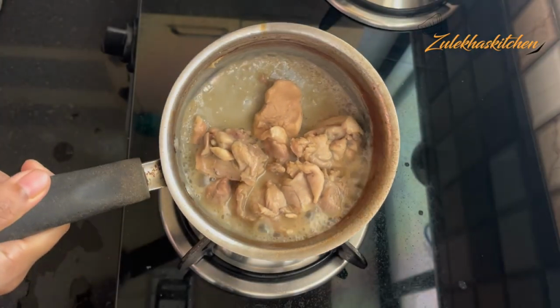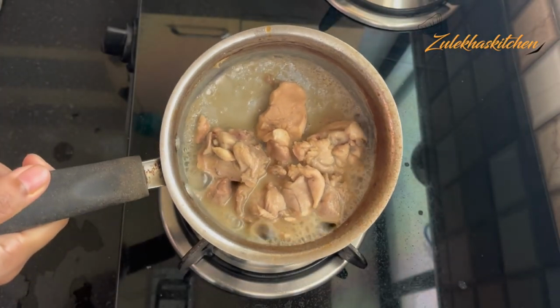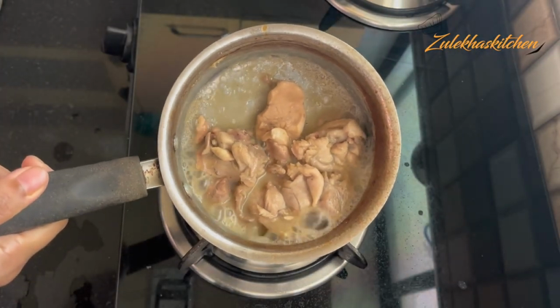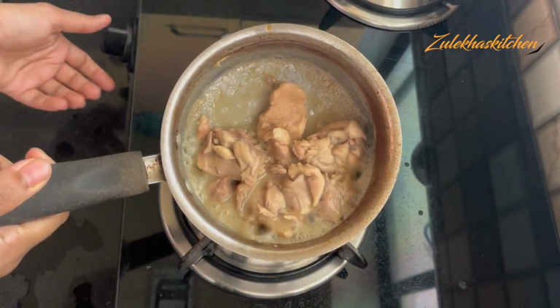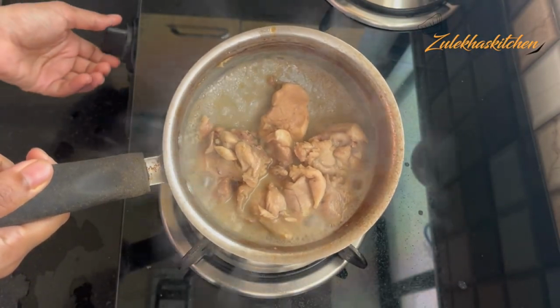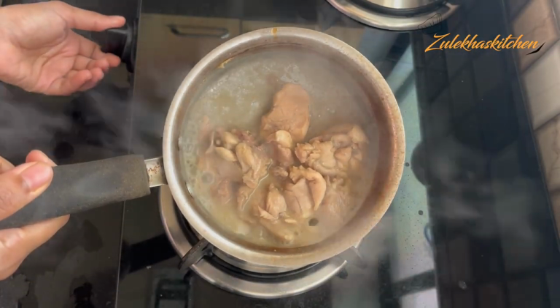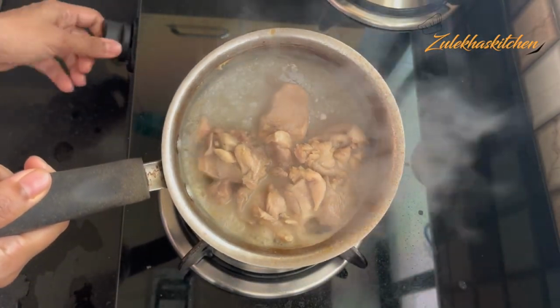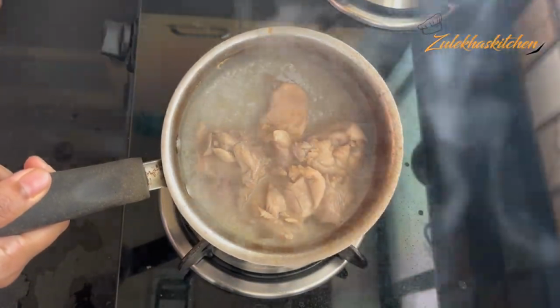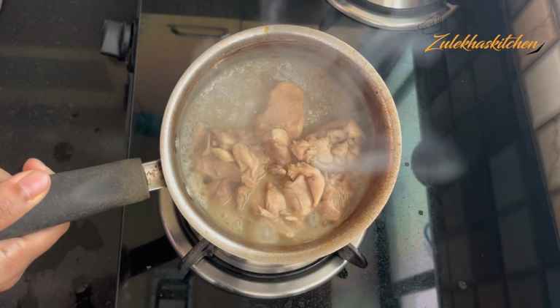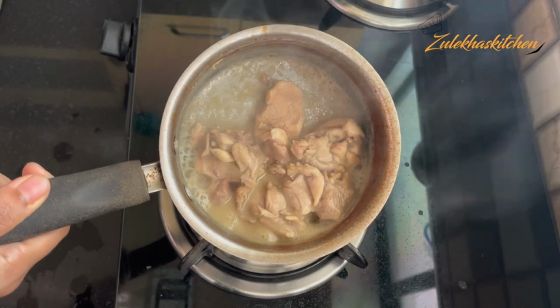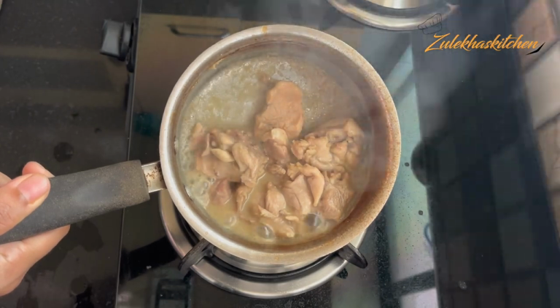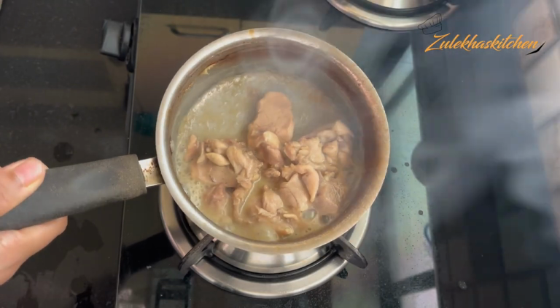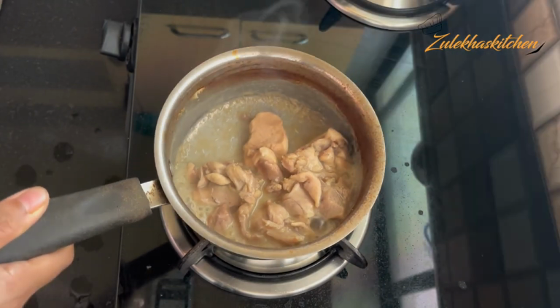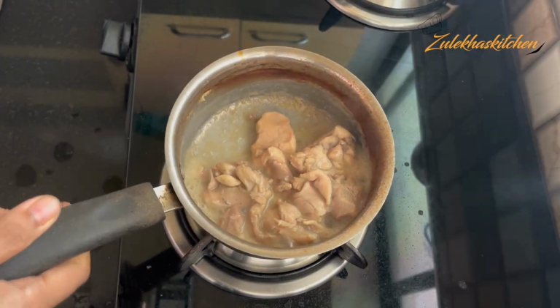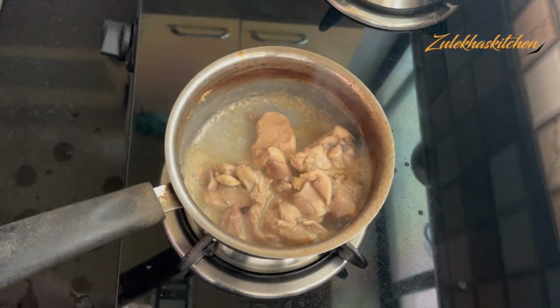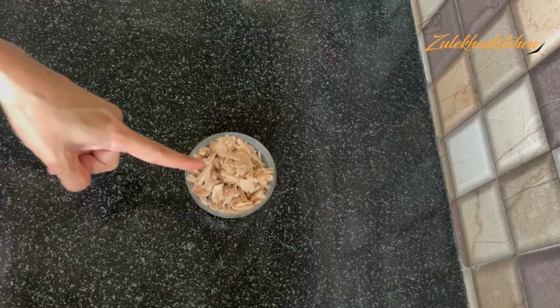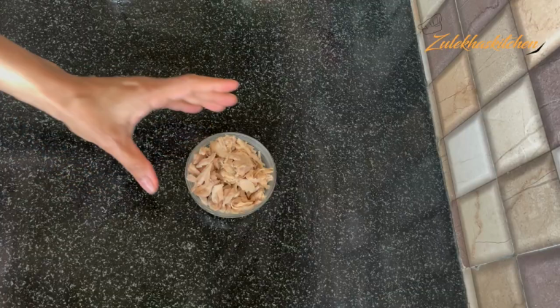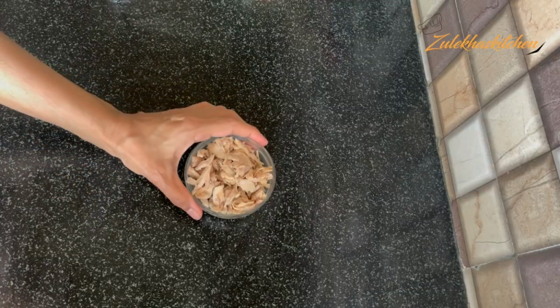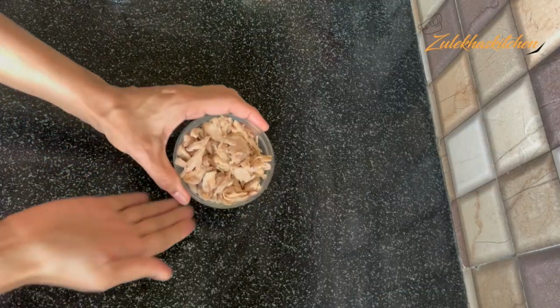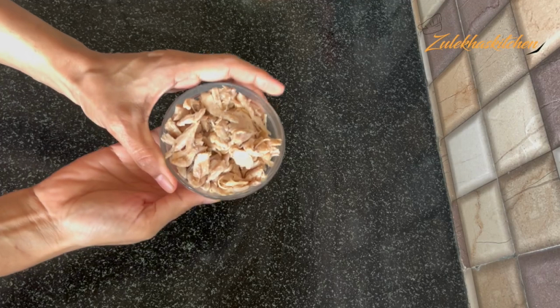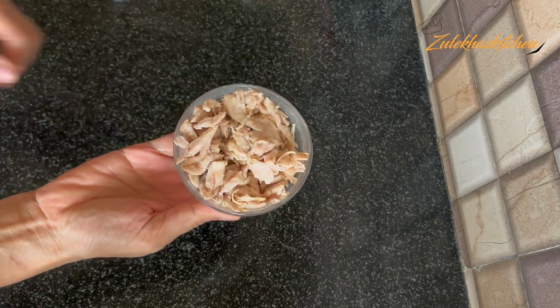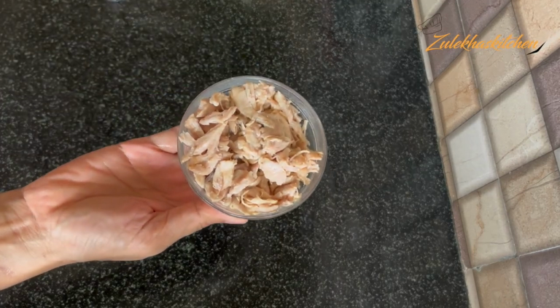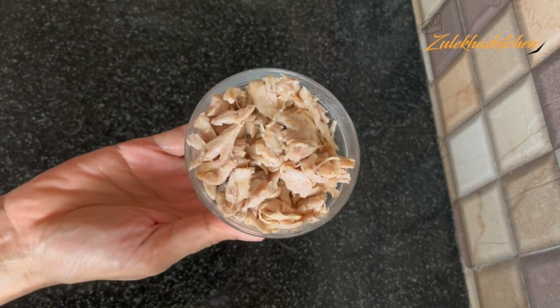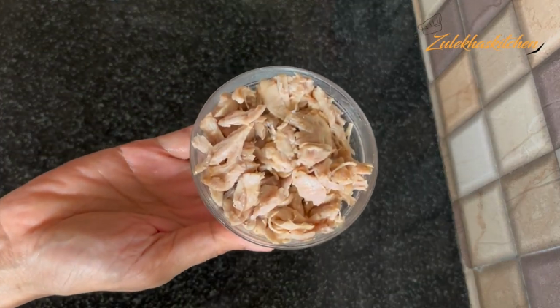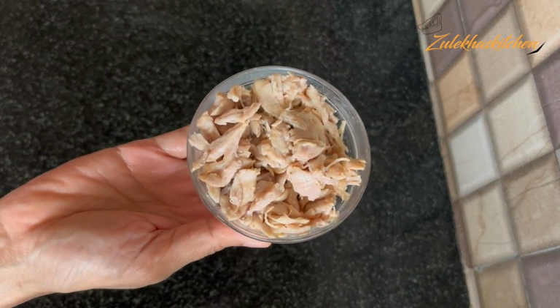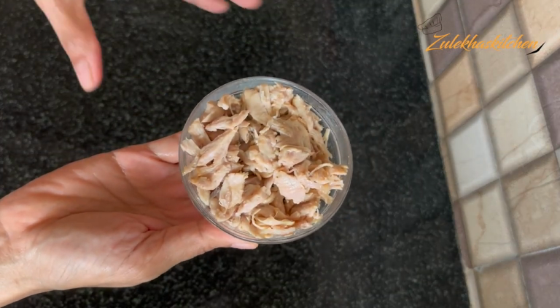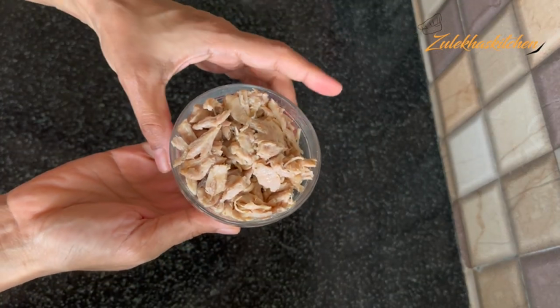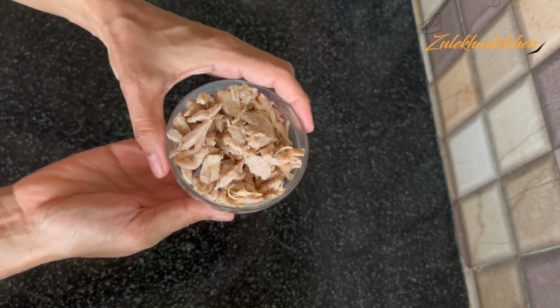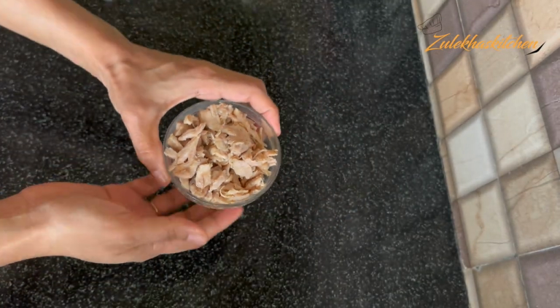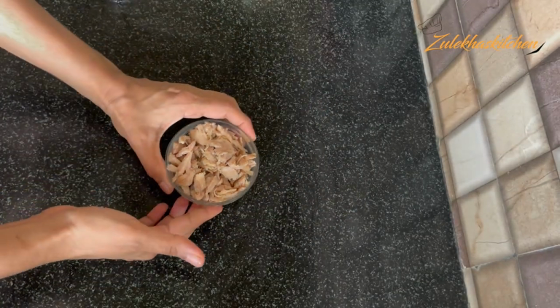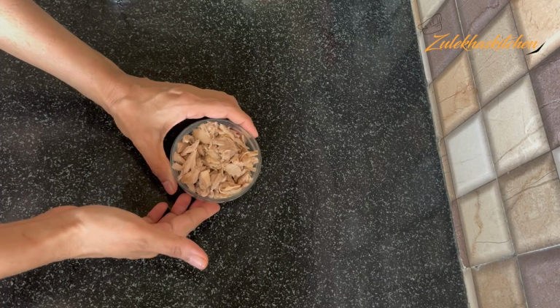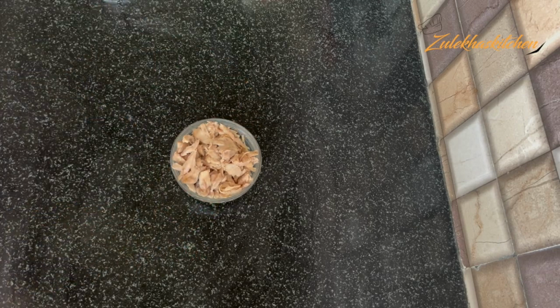I have a little water remaining because I have 500g boneless chicken here. I have added 1 tablespoon of seasoning and I need to add some other ingredients. Mix it up. Then shred the chicken like this.